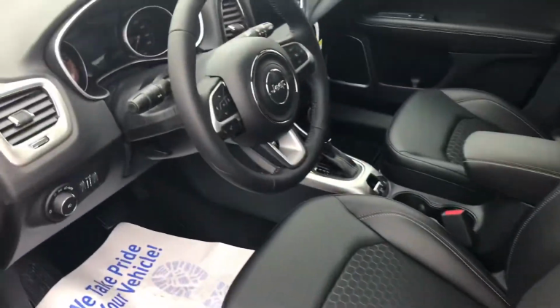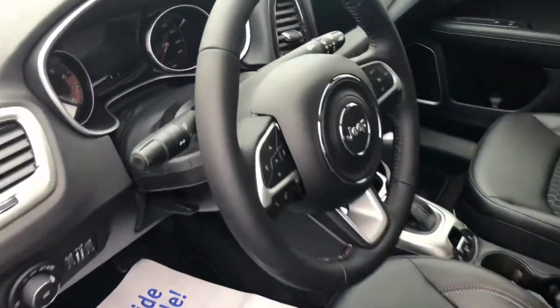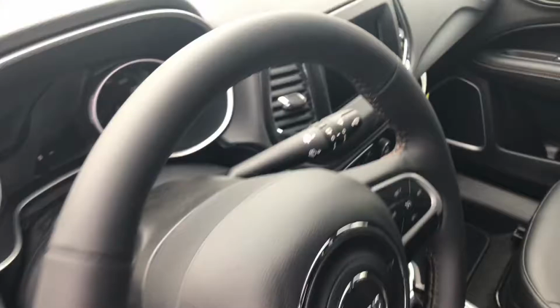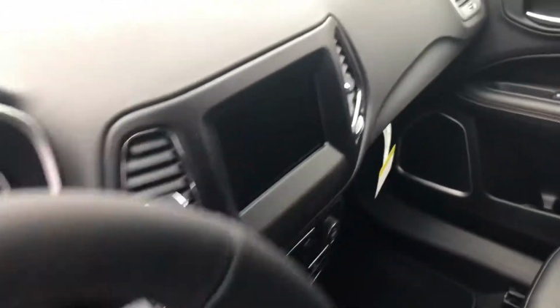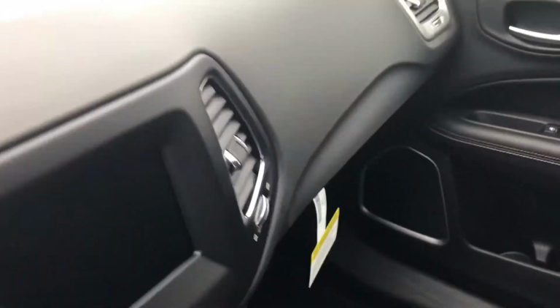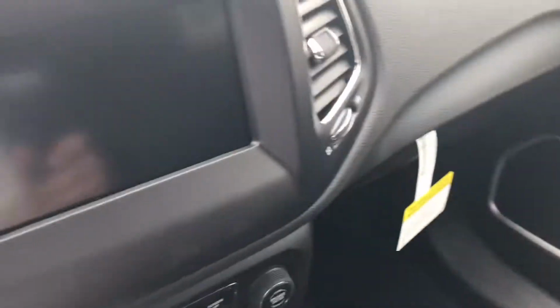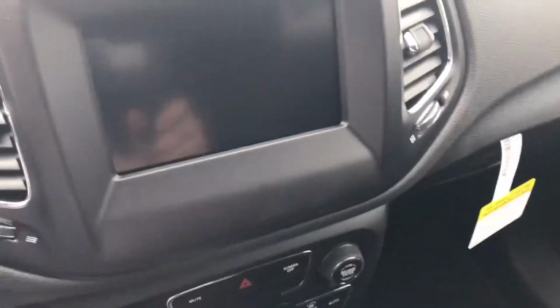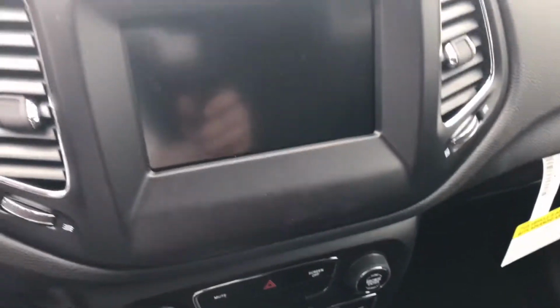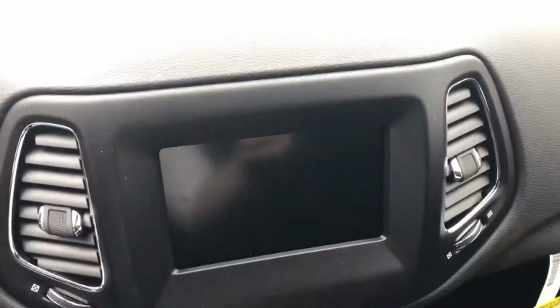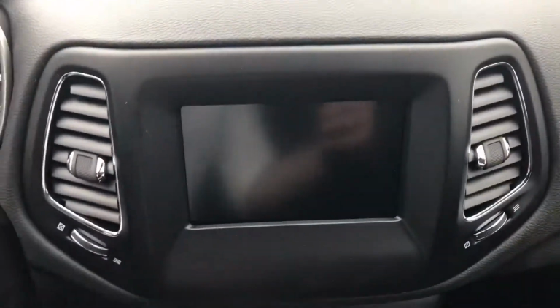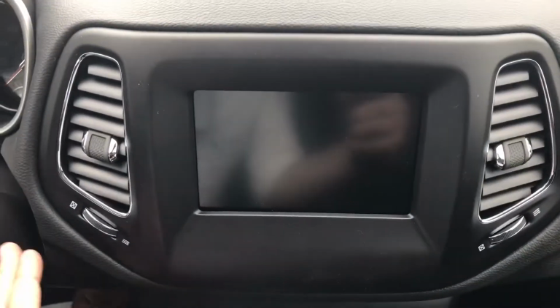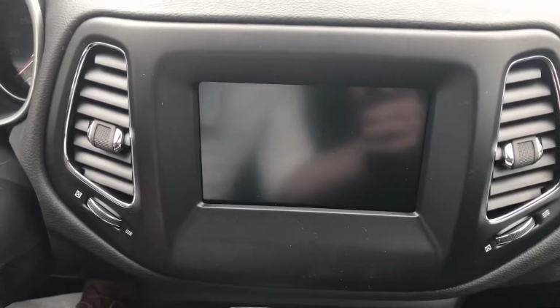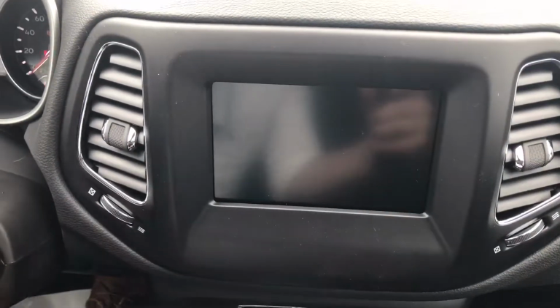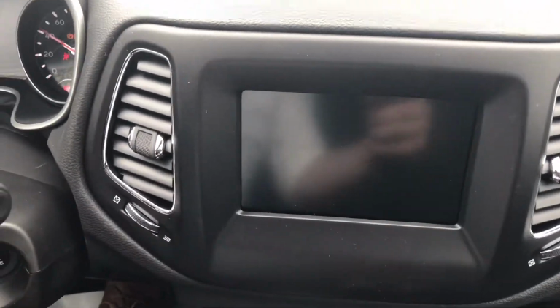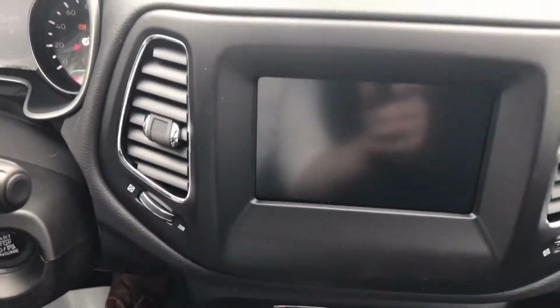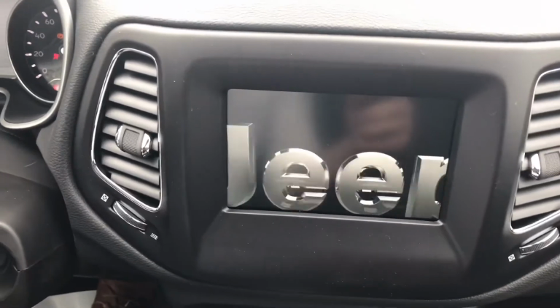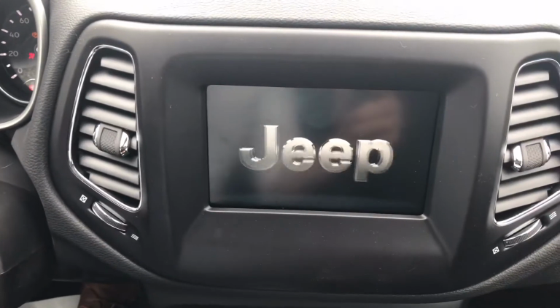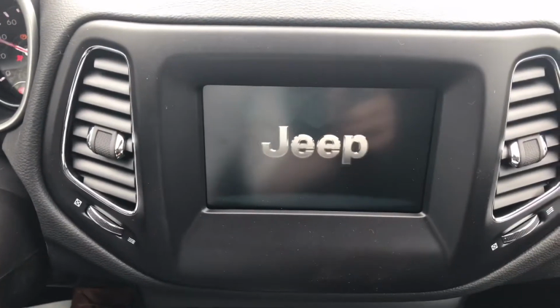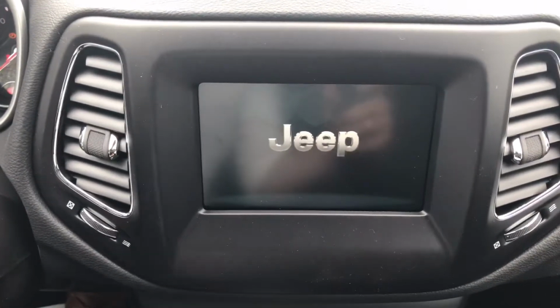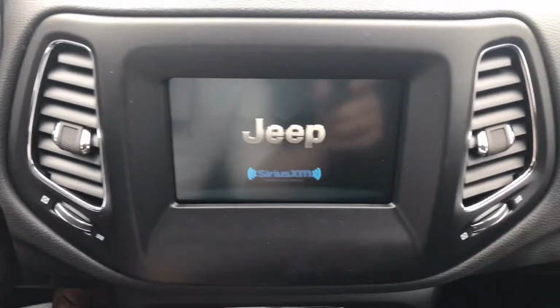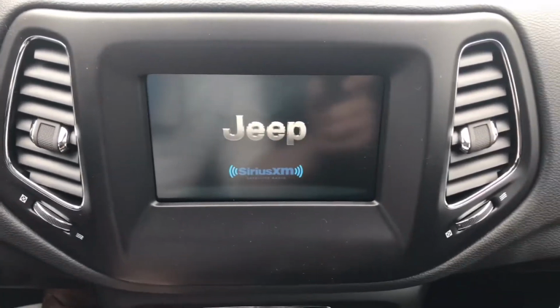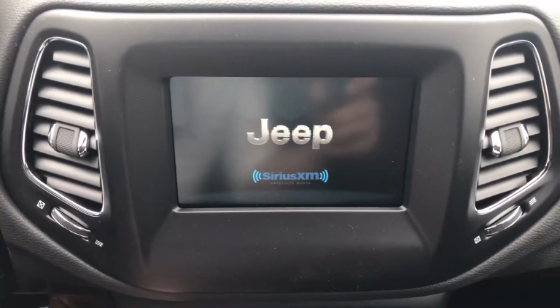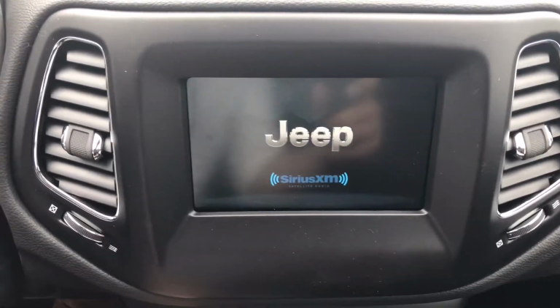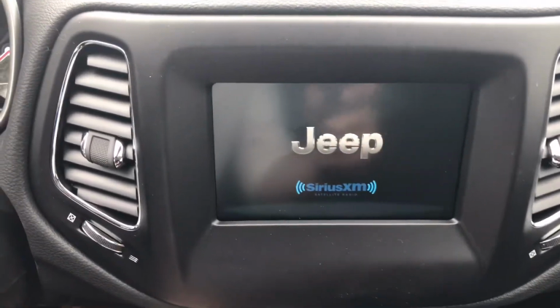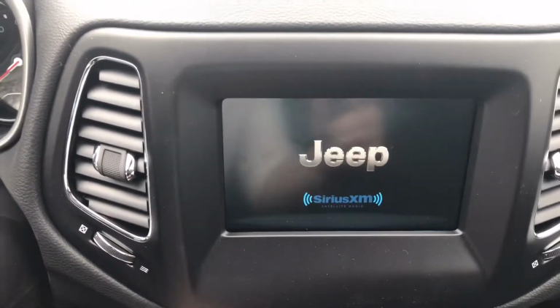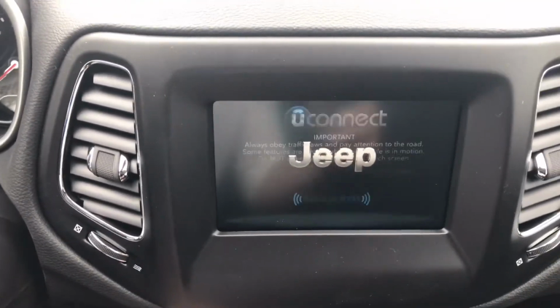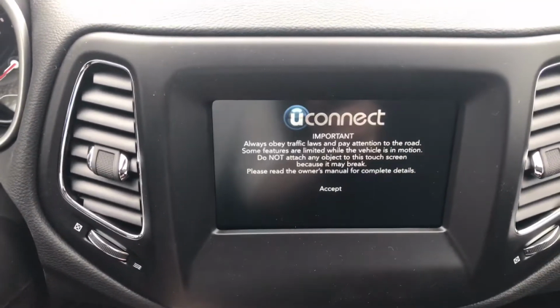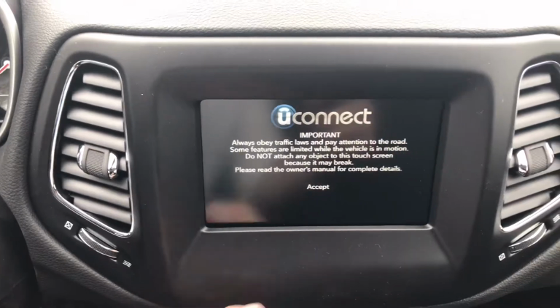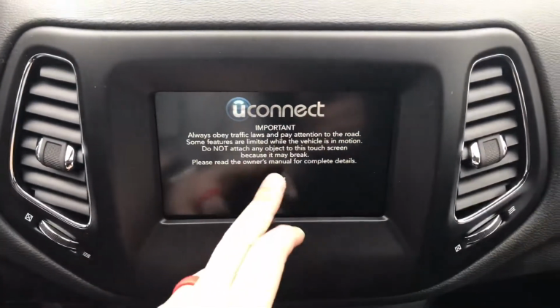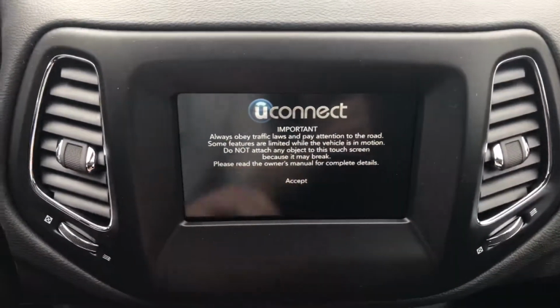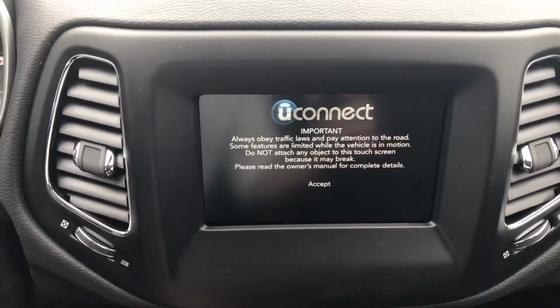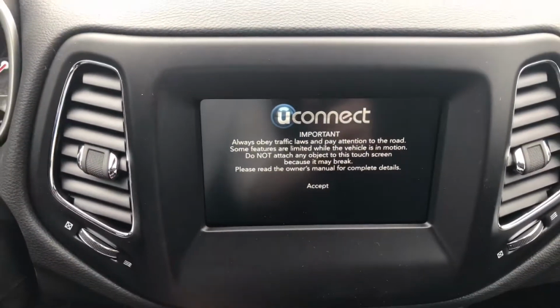Go ahead and hop in here. The music started already, and you can see we've got a pretty good size touchscreen here.